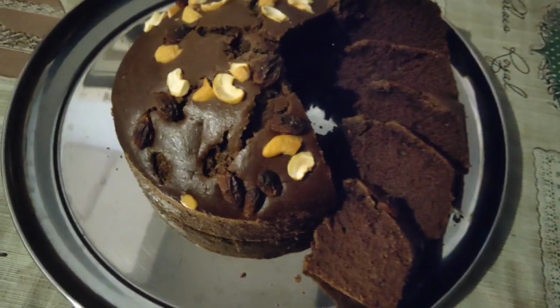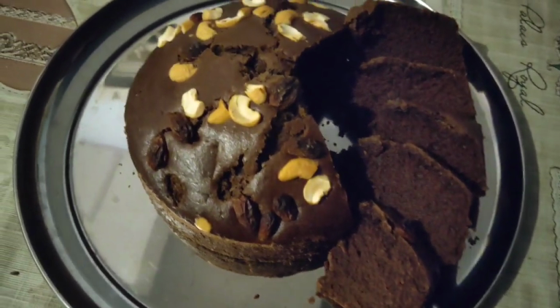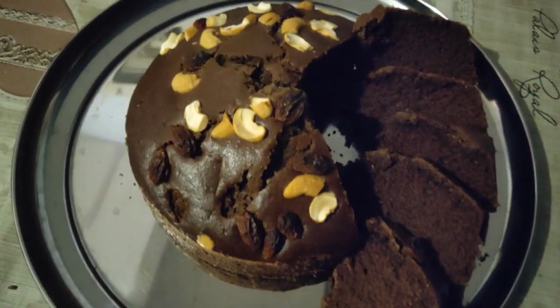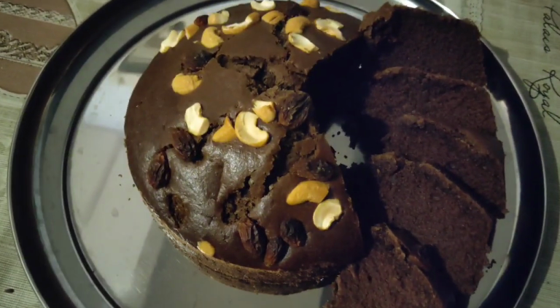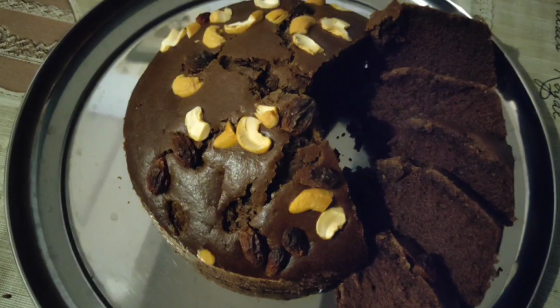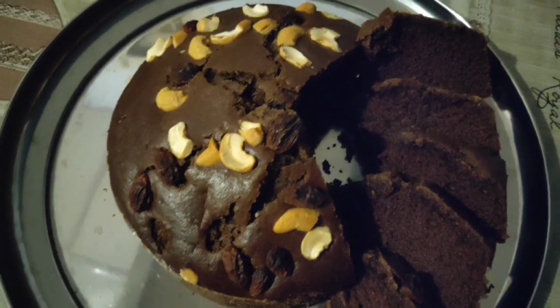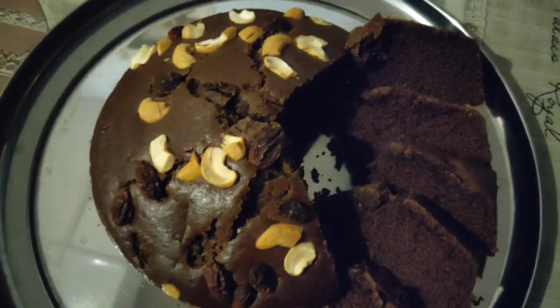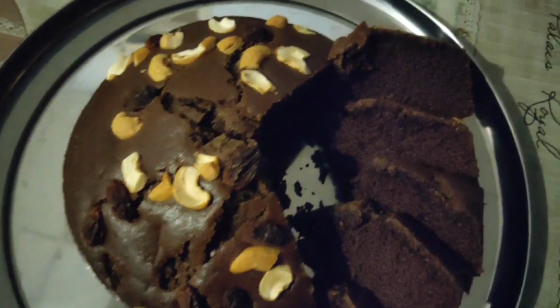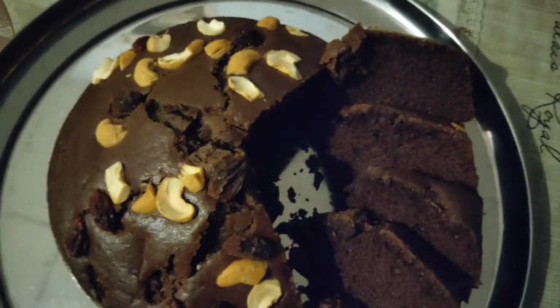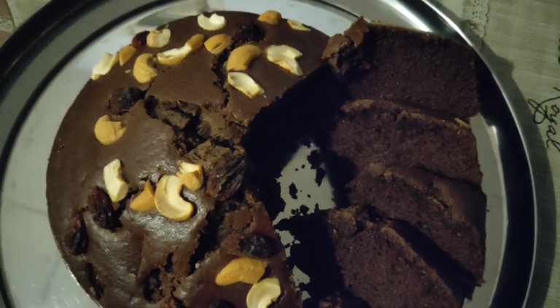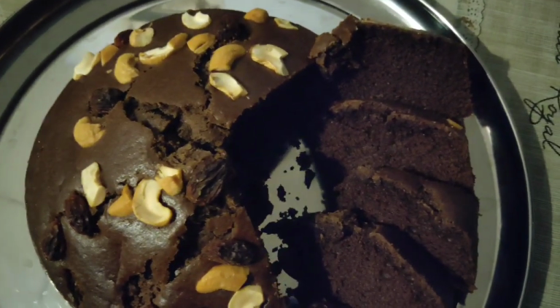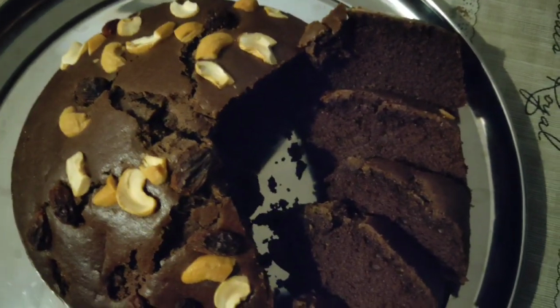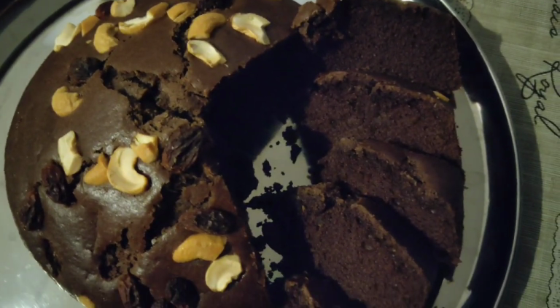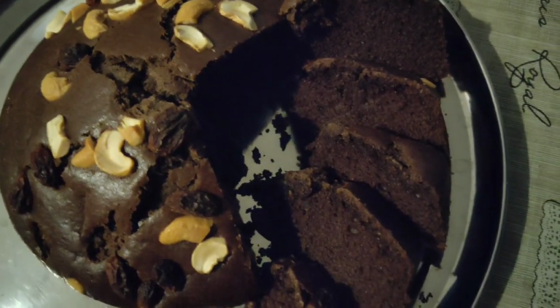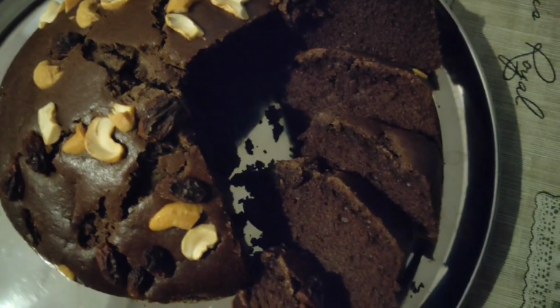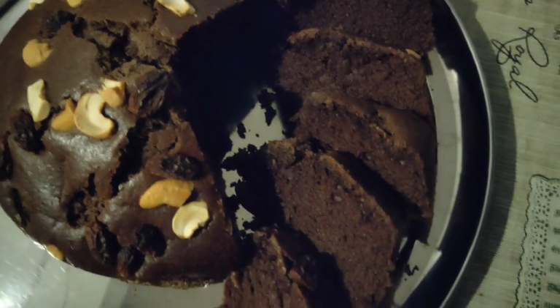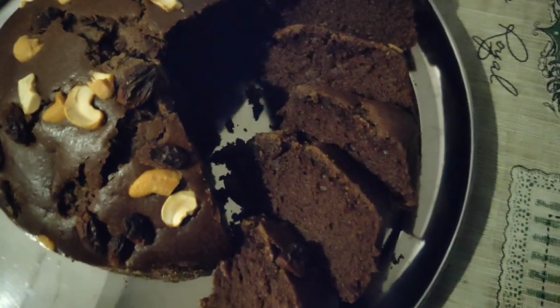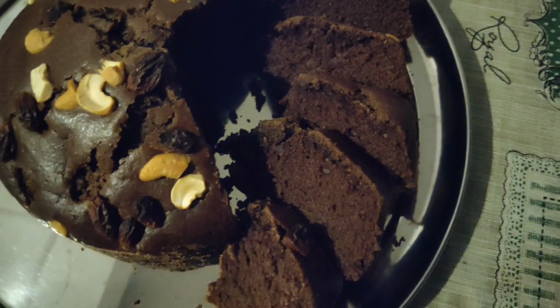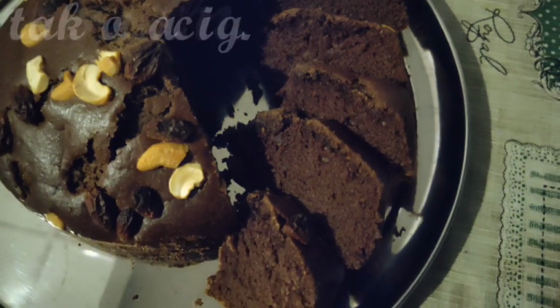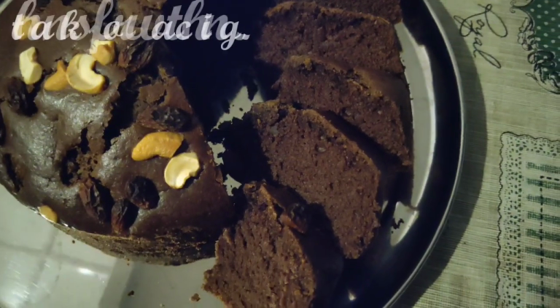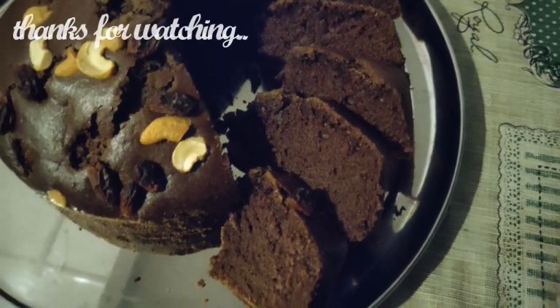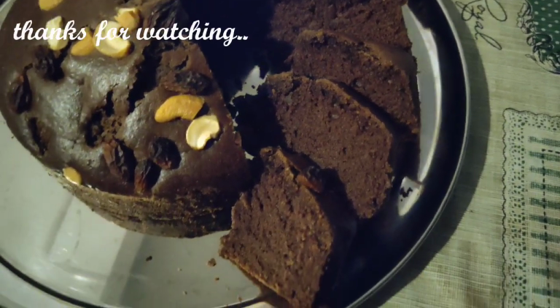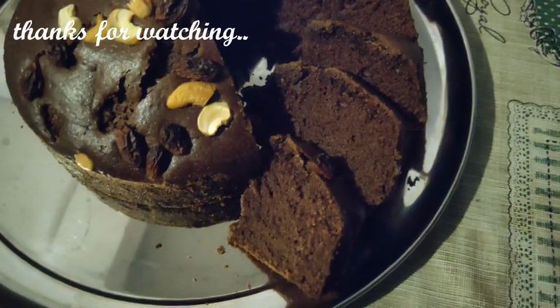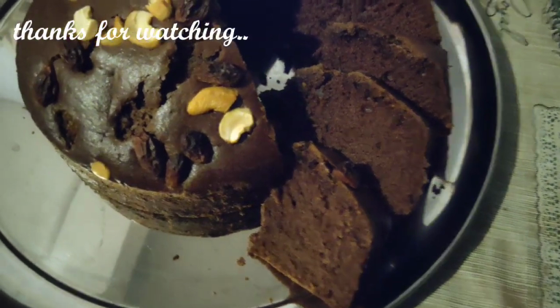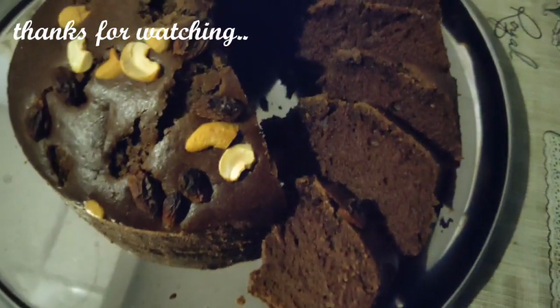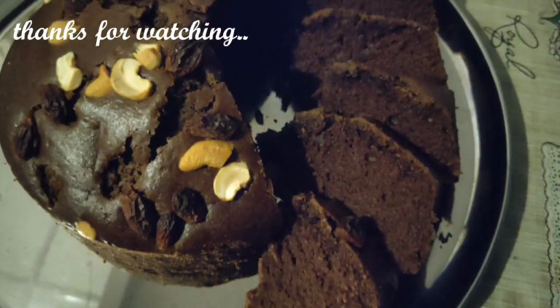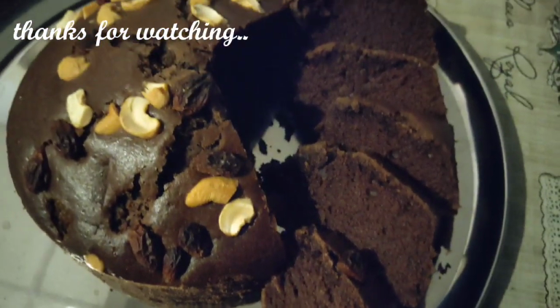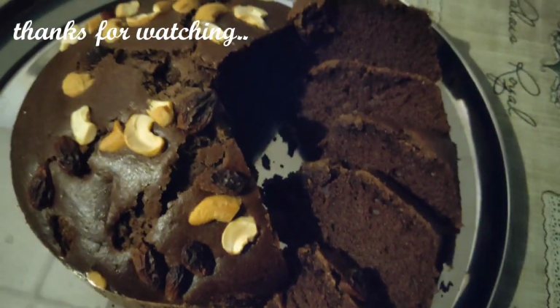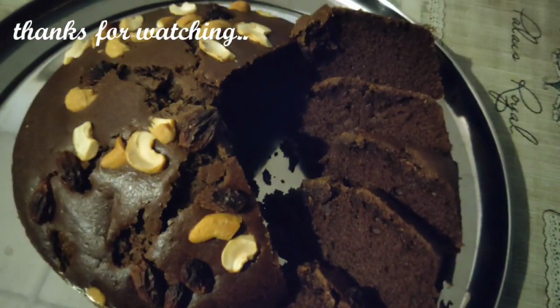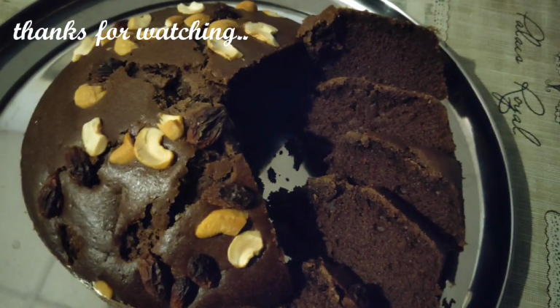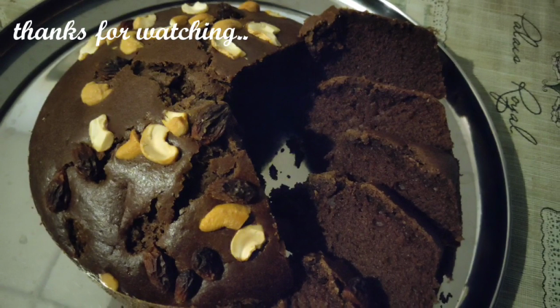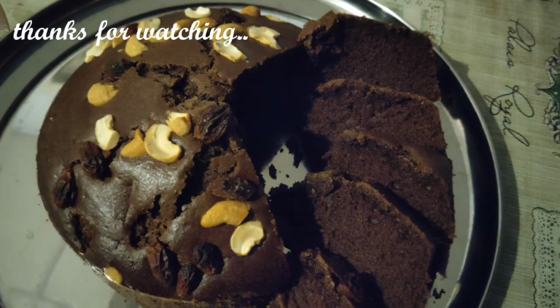This is the chocolate cake recipe for our video. If you like it, please like and share it with us, and subscribe to our channel.